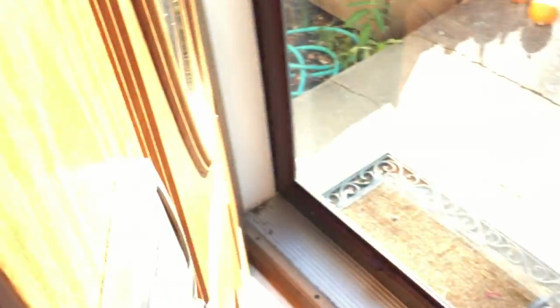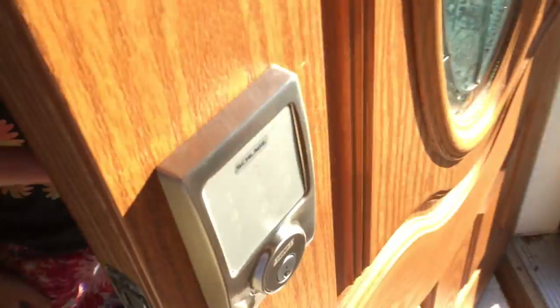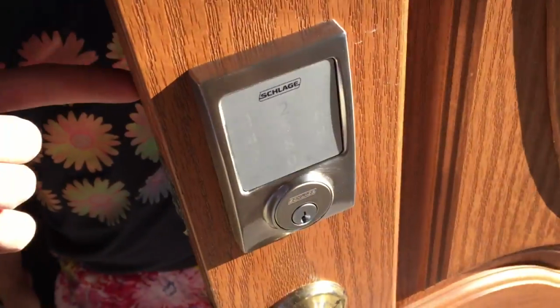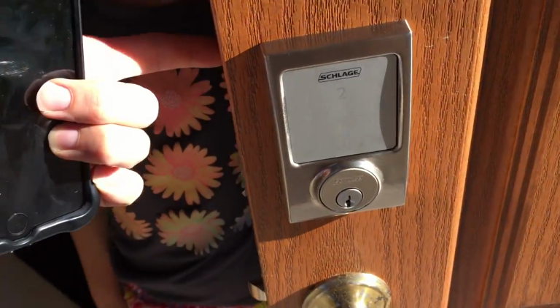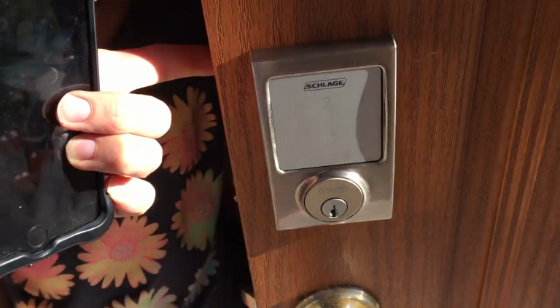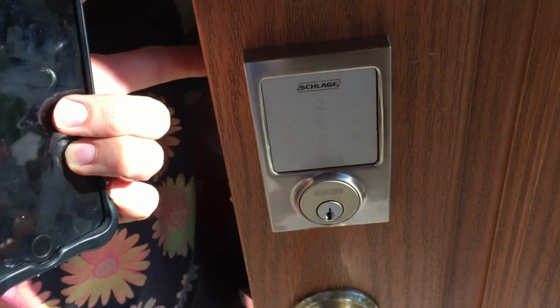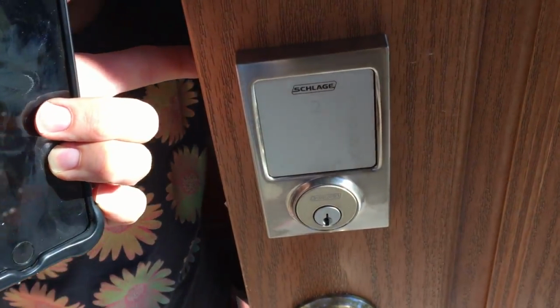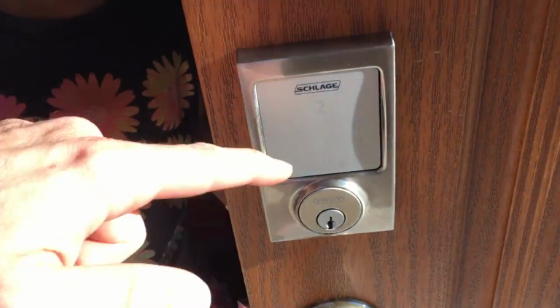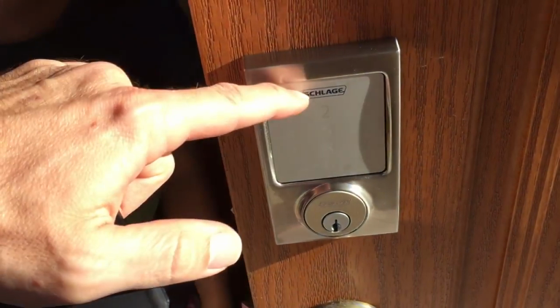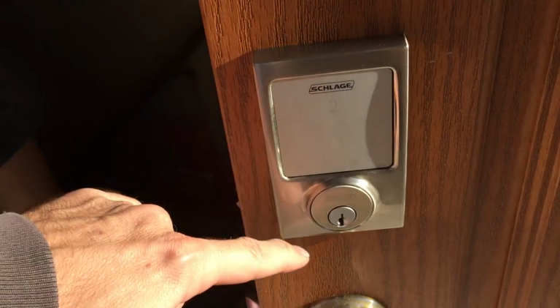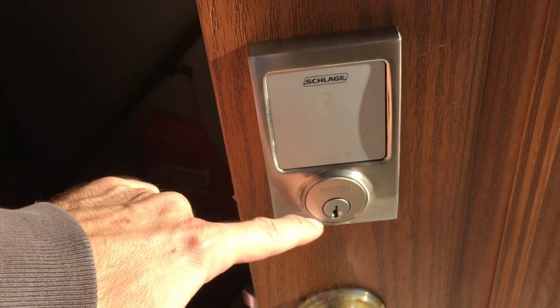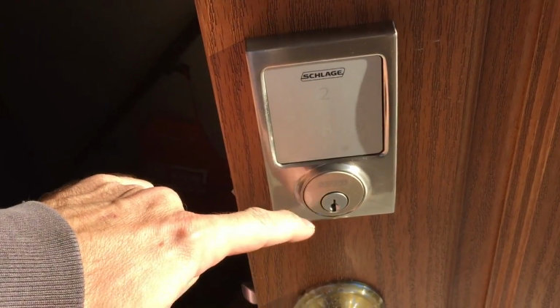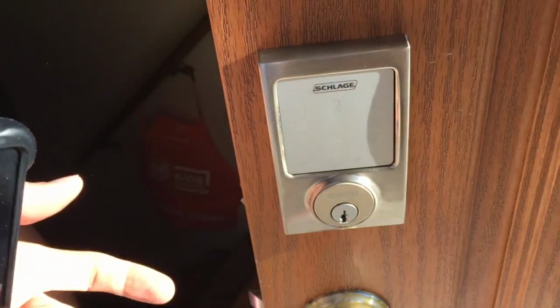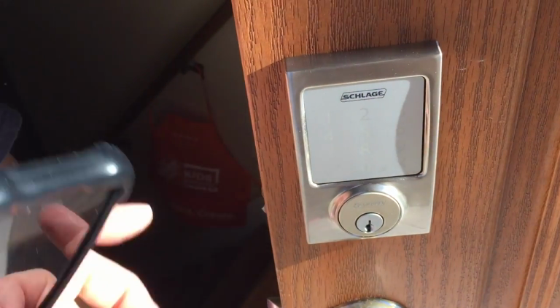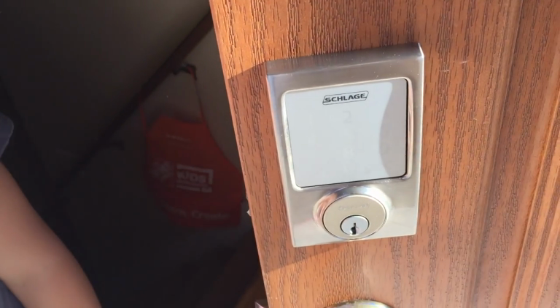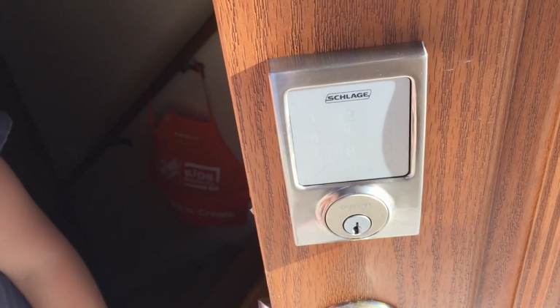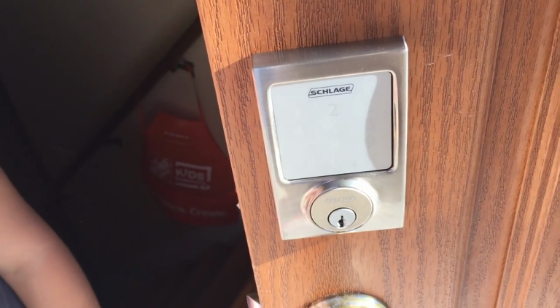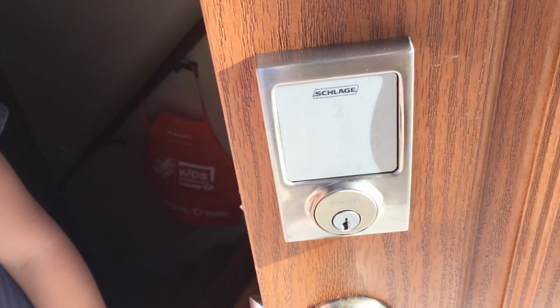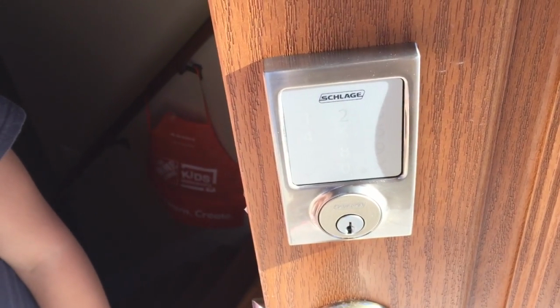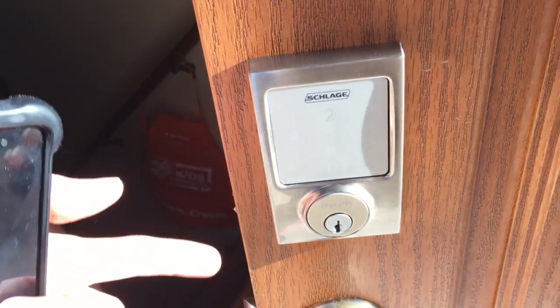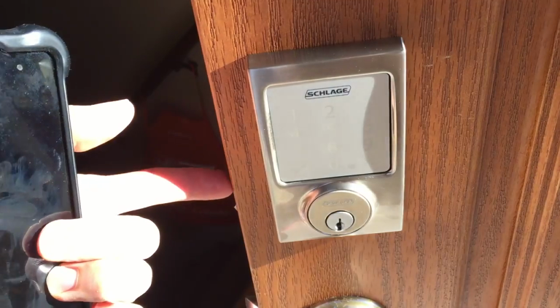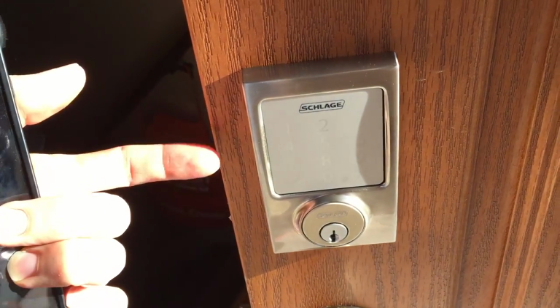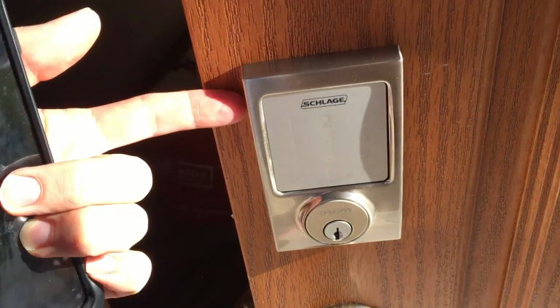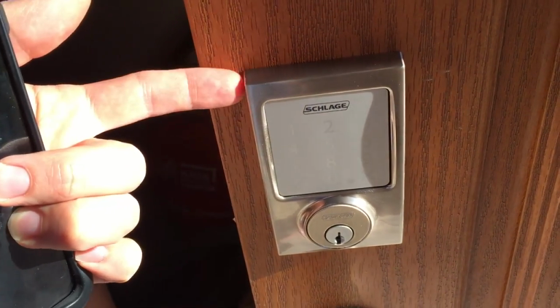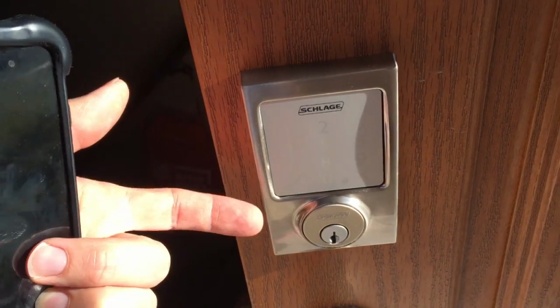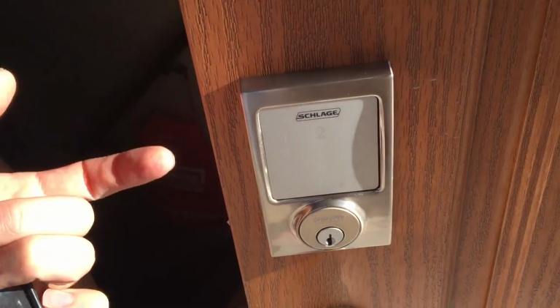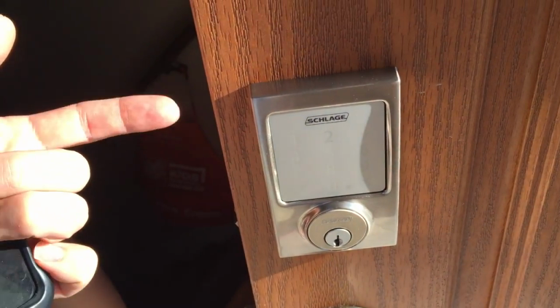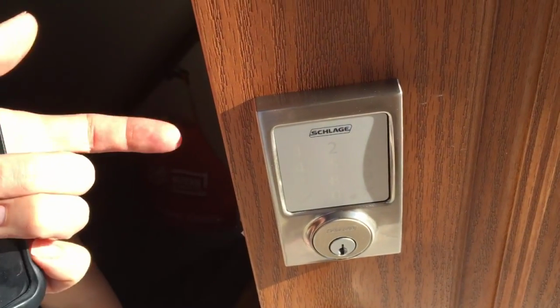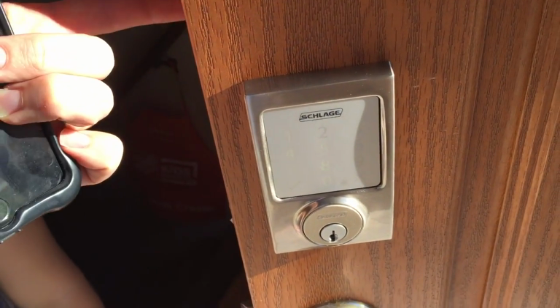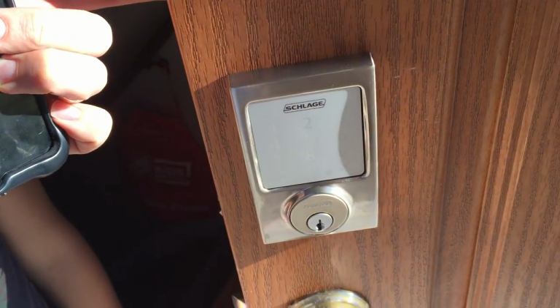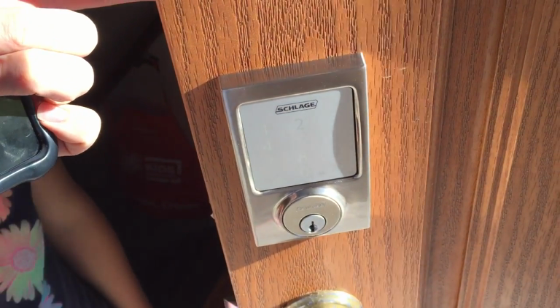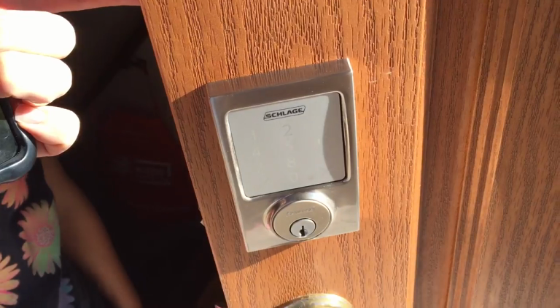Looks pretty good on the outside too. You can use the keypad or the keys if you want to unlock or lock it from further away than just with the Bluetooth, which I think is about a 30-foot range.